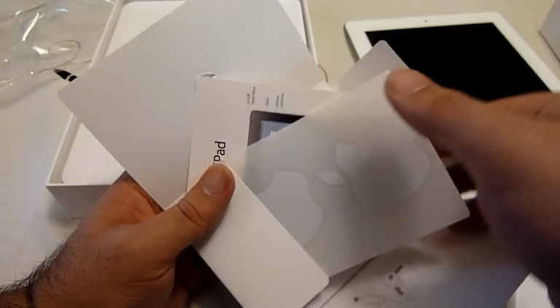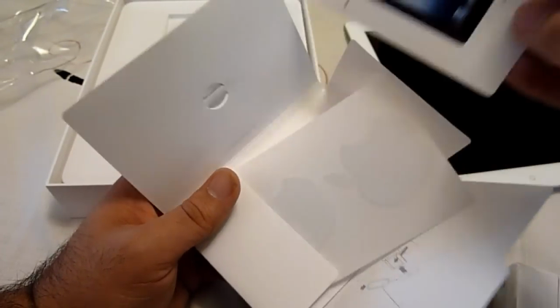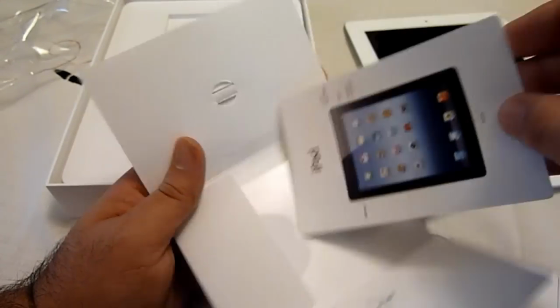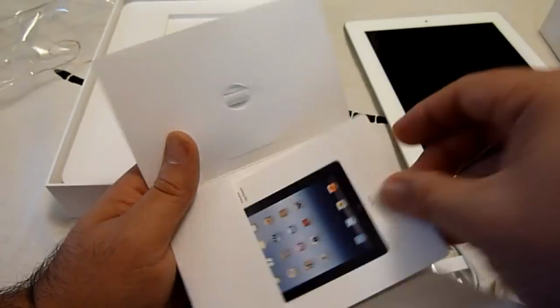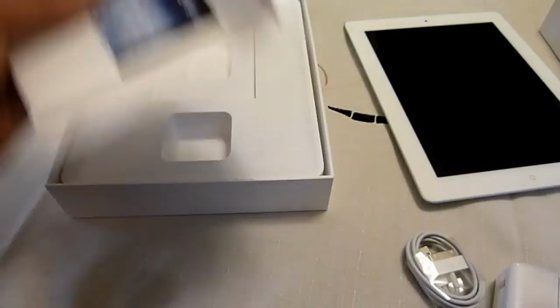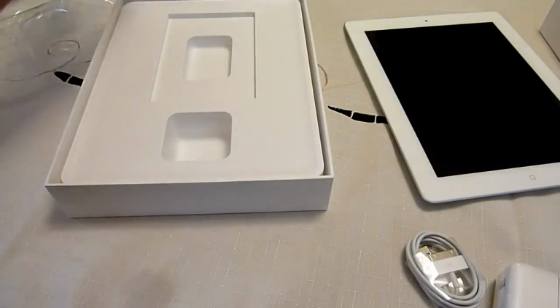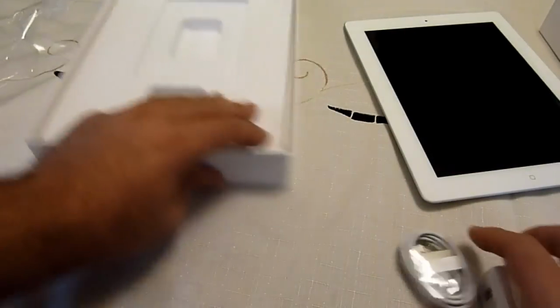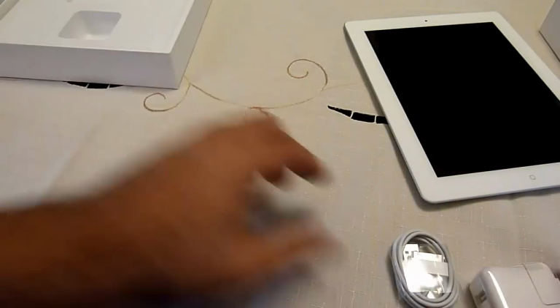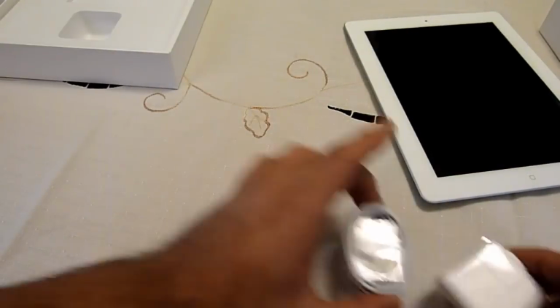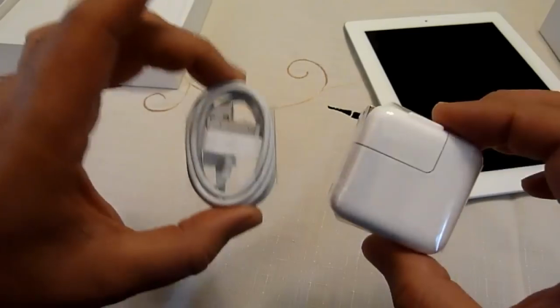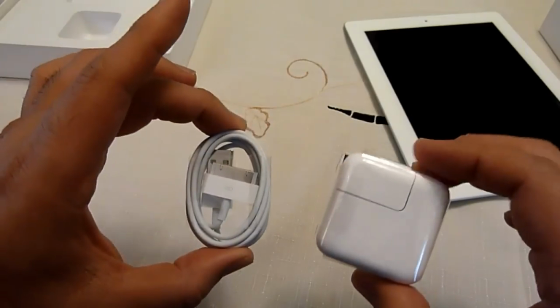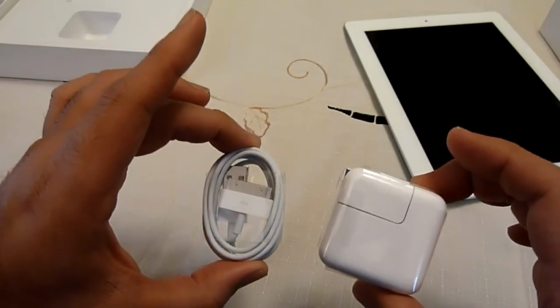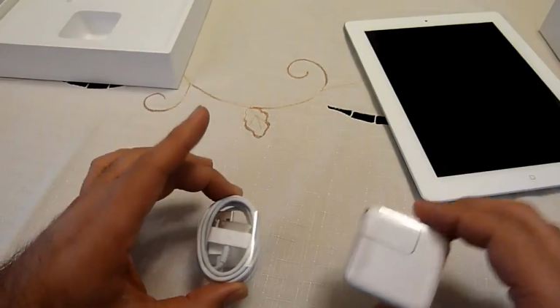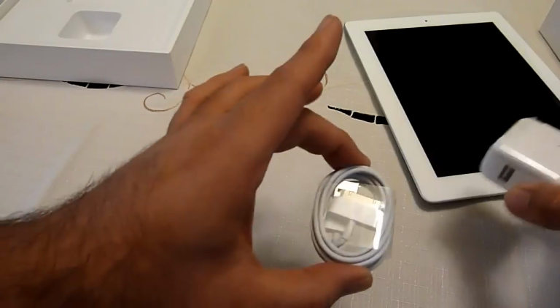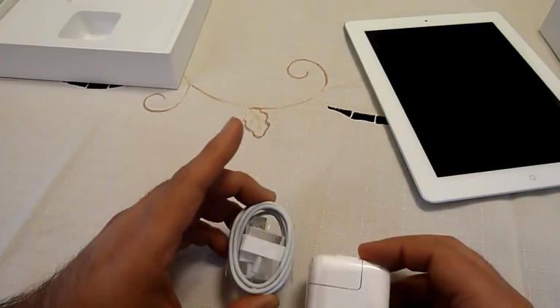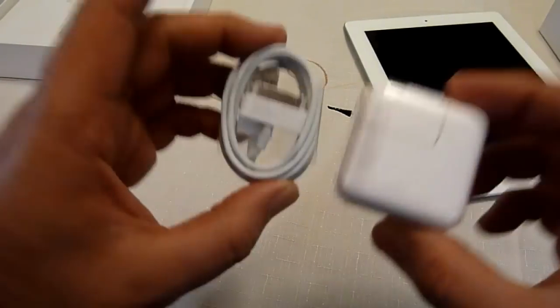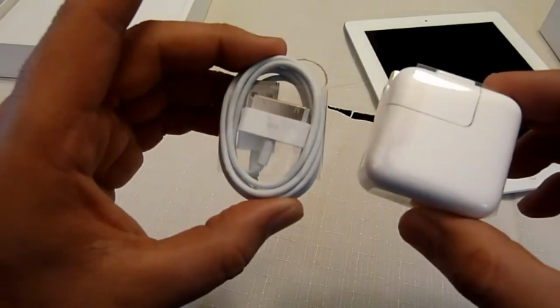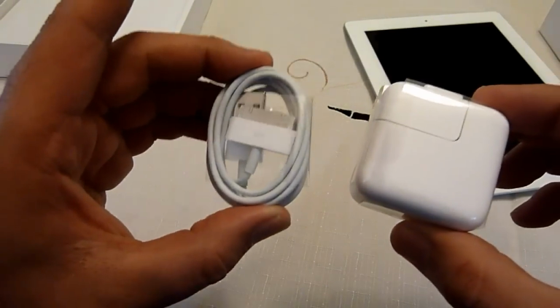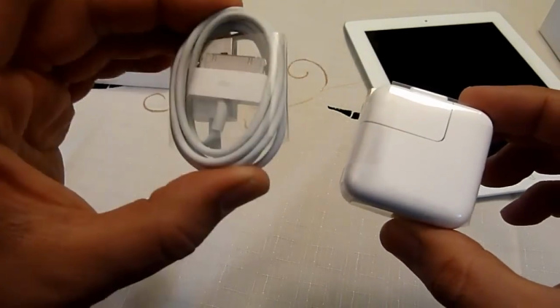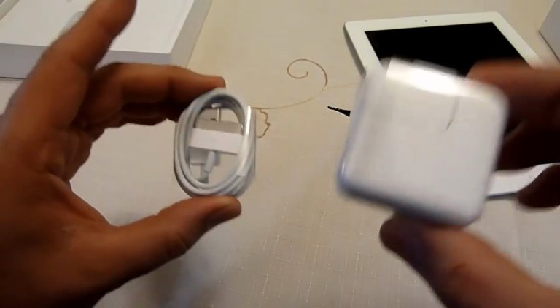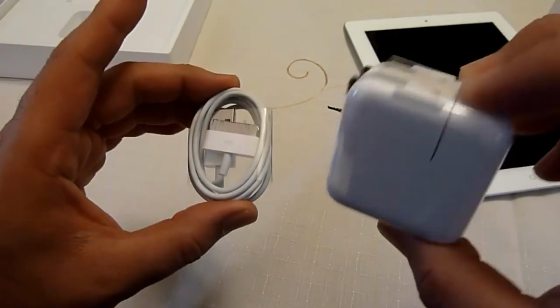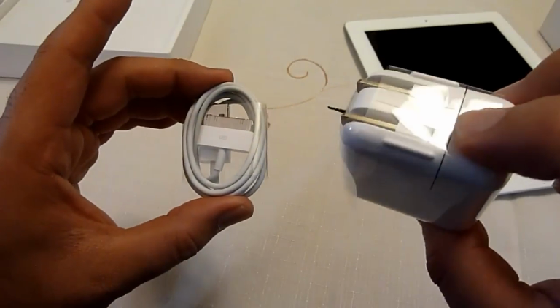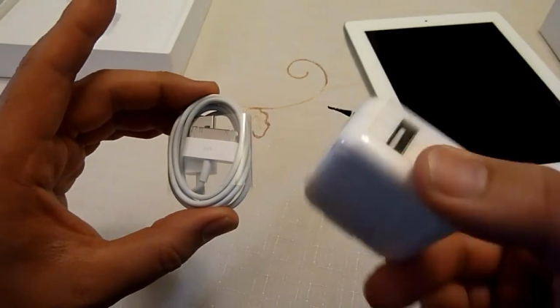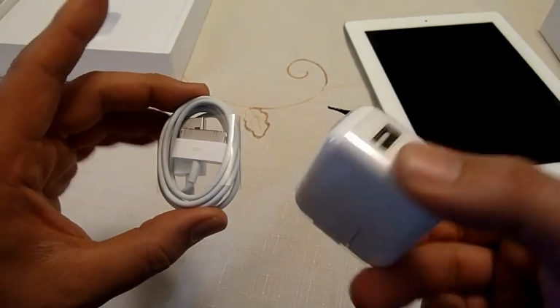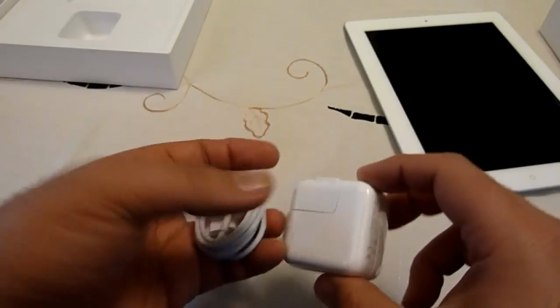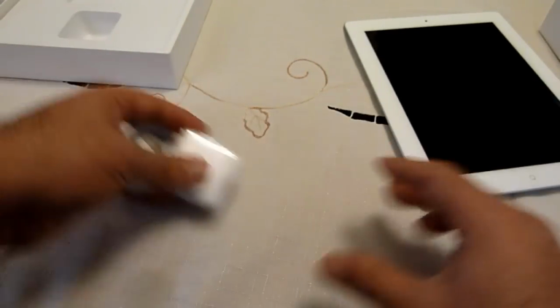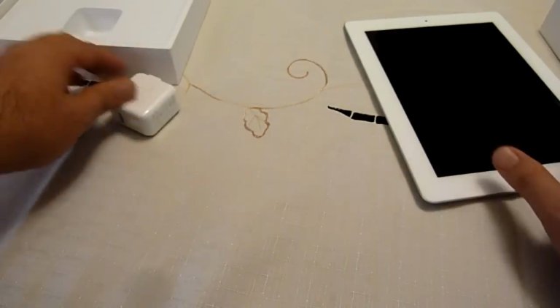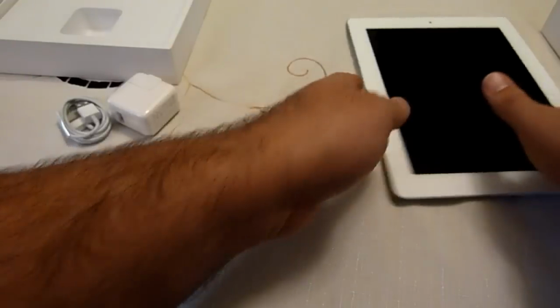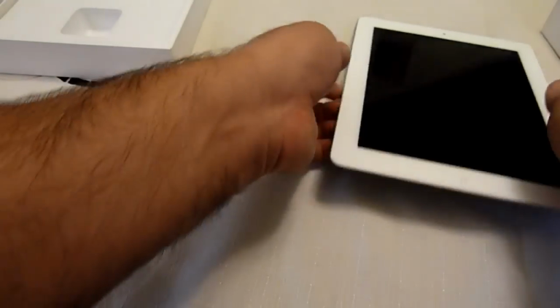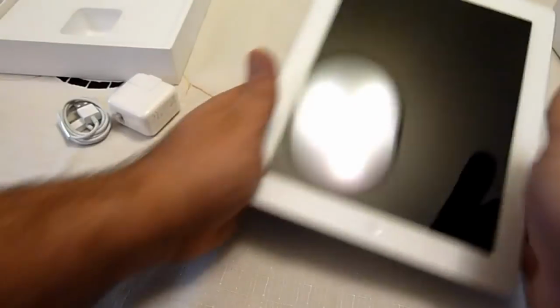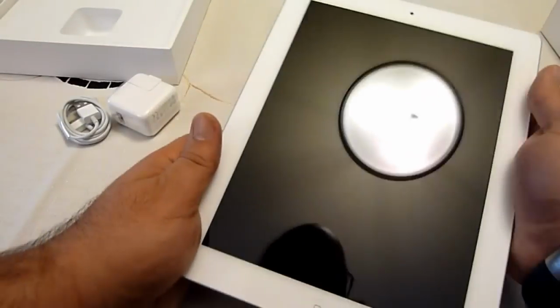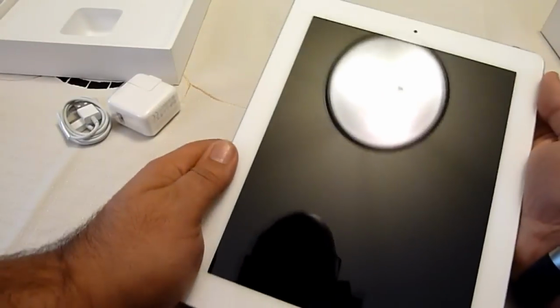So as far as hardware goes, you have the iPad, you have the sync cable, and you've got the AC adapter. And we'll power this on very quickly.